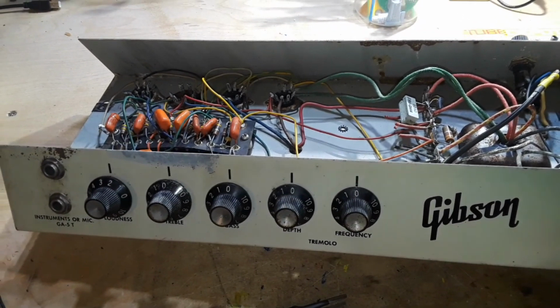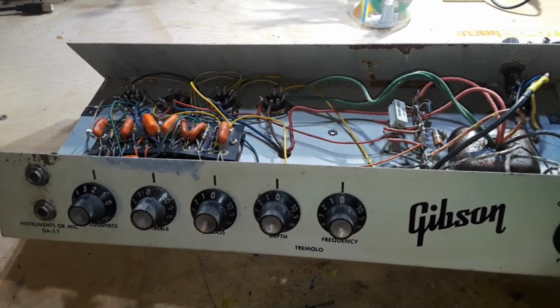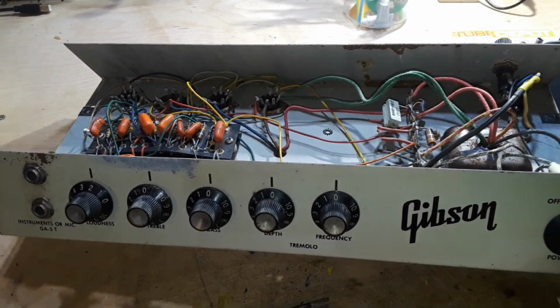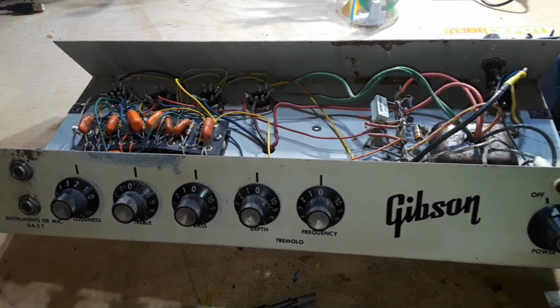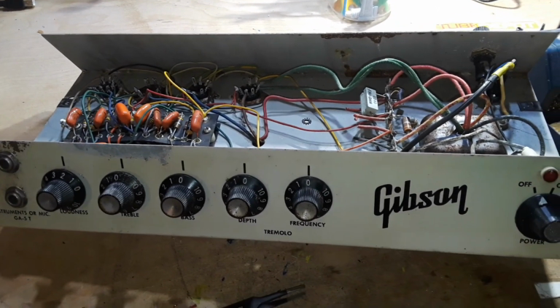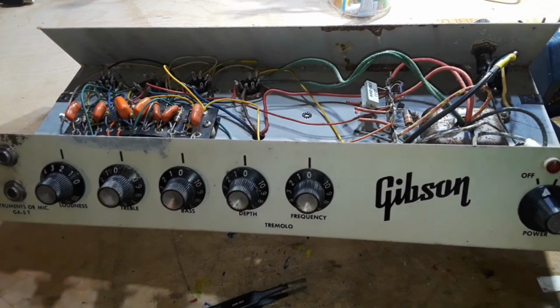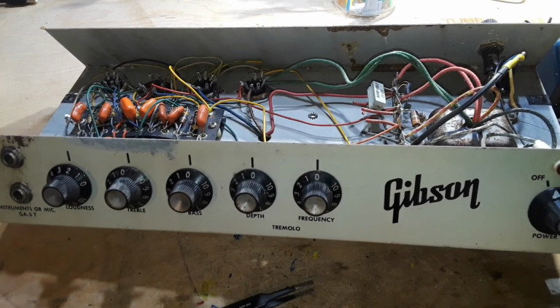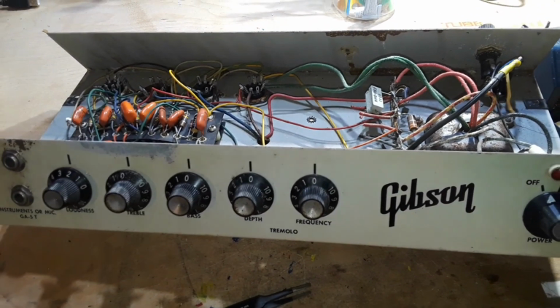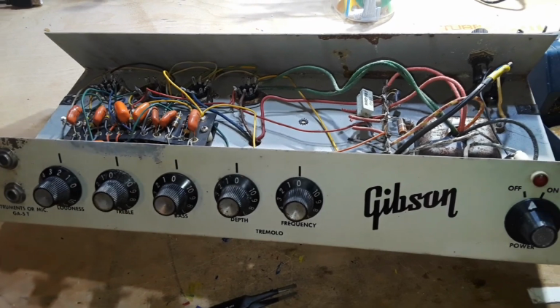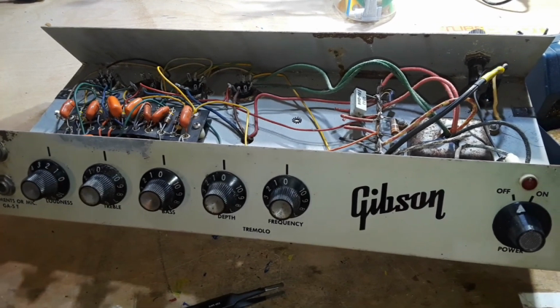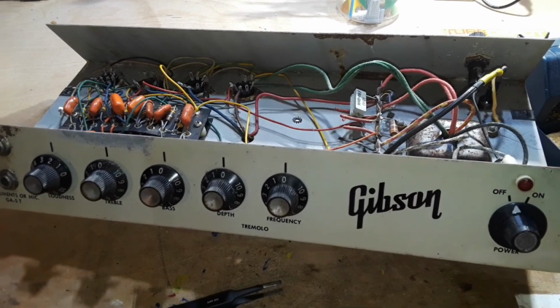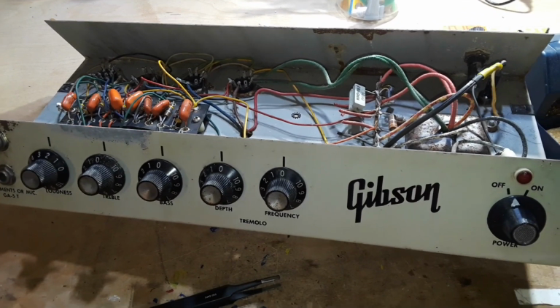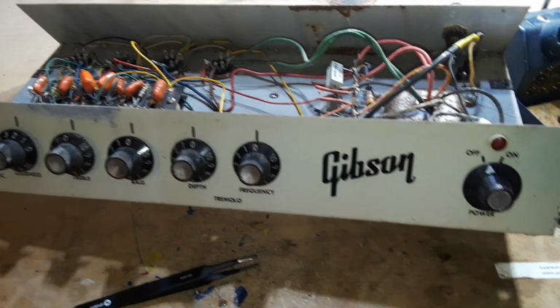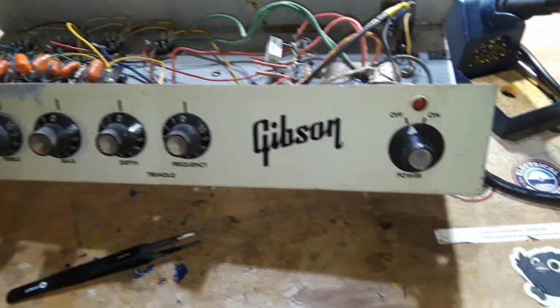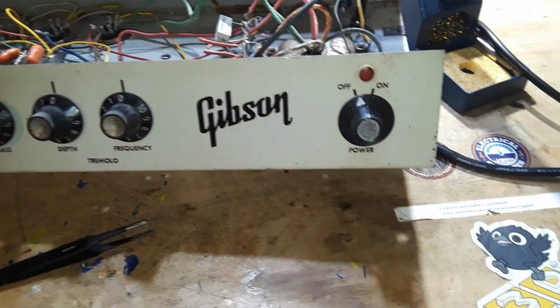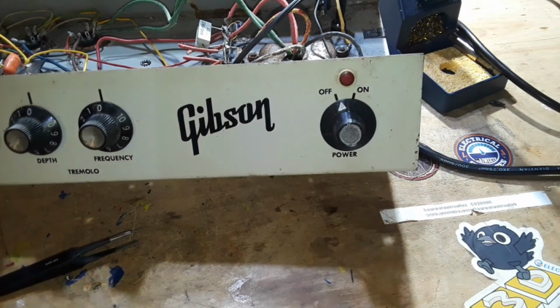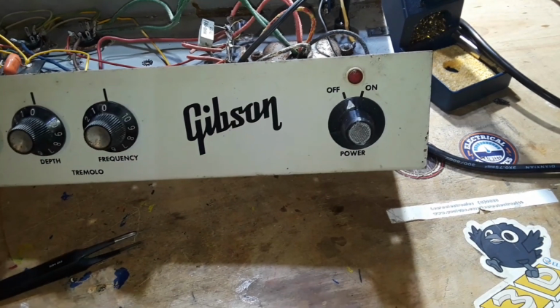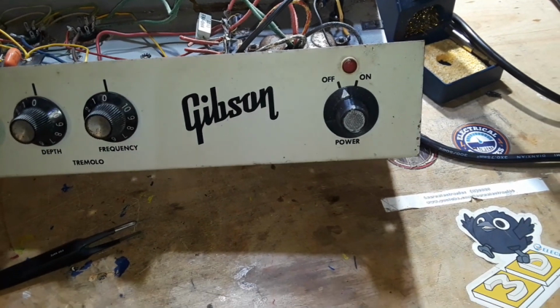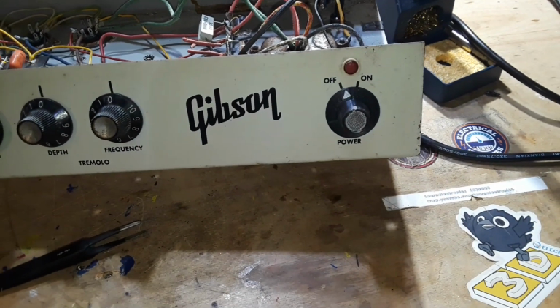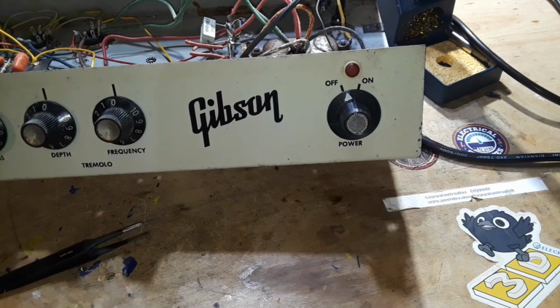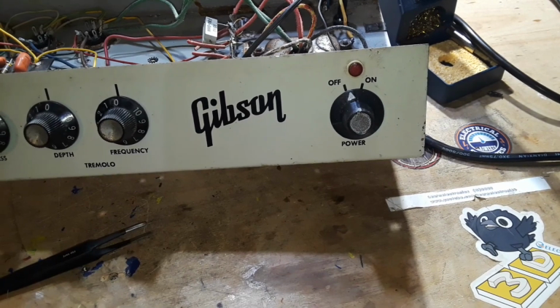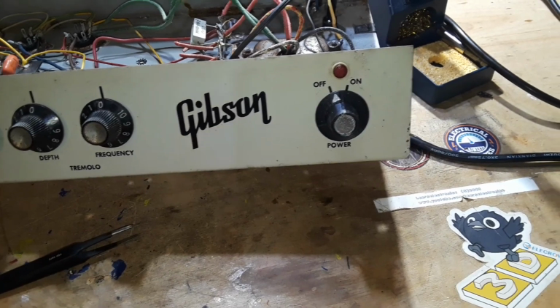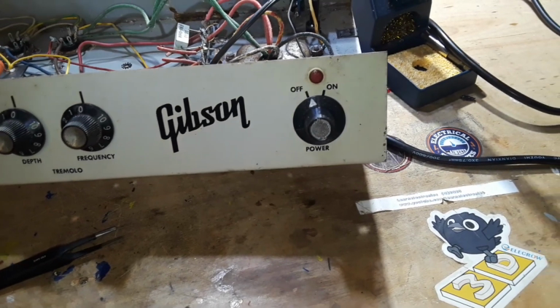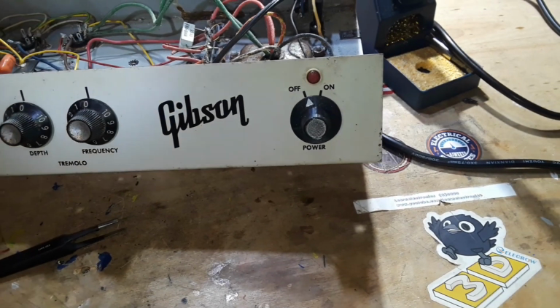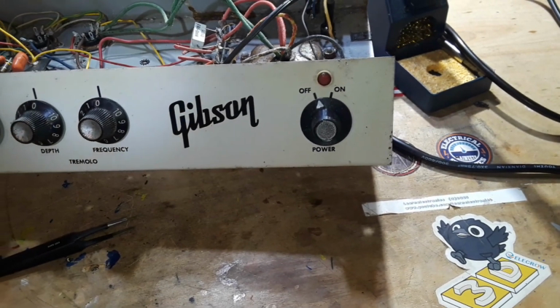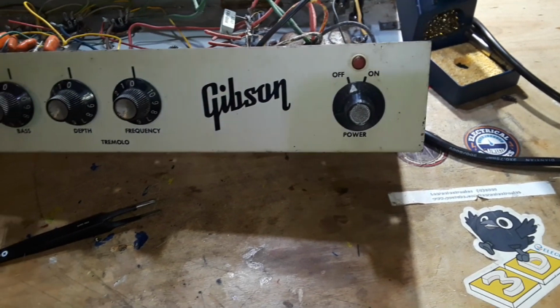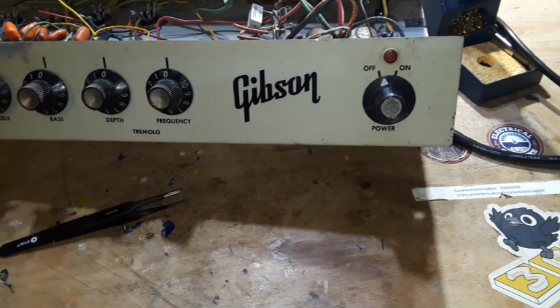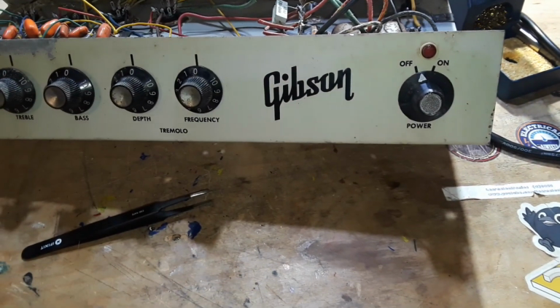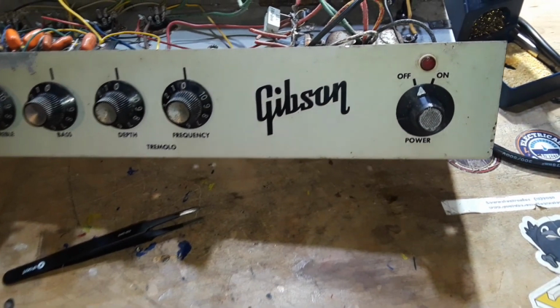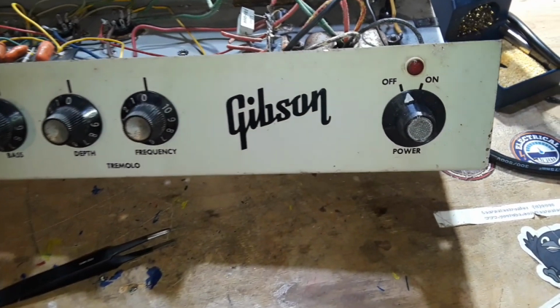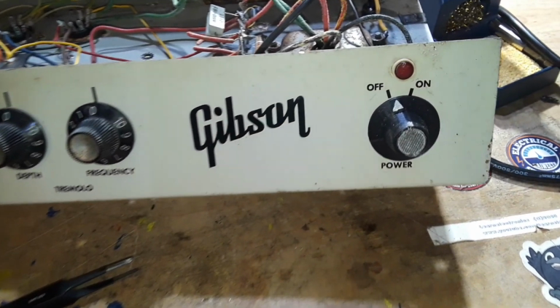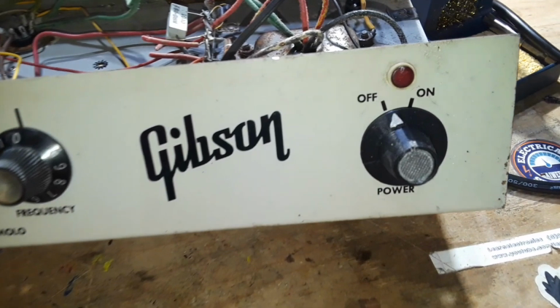Now, I have done a lot of preliminary work since the last time you guys were here. In fact, I have created that on-off button, knob, switch, whatever you want to call it. I 3D printed that, as you can see.